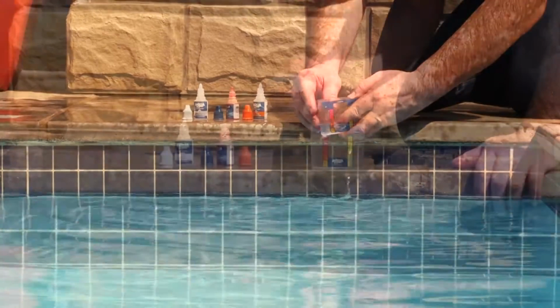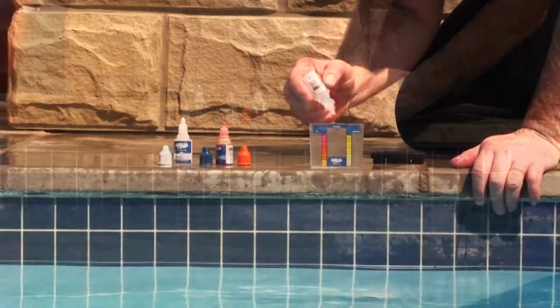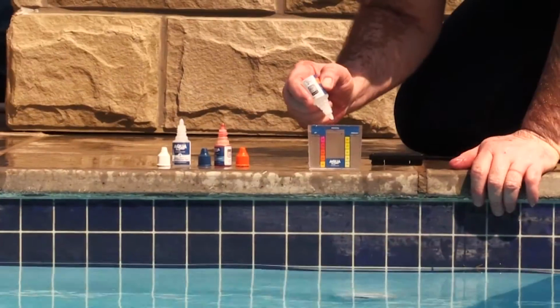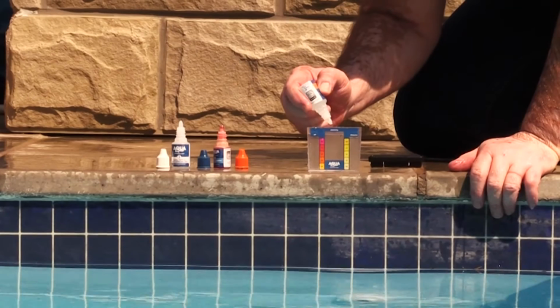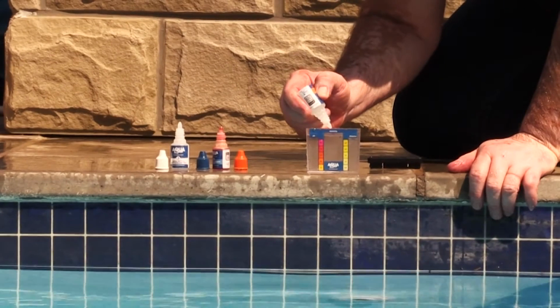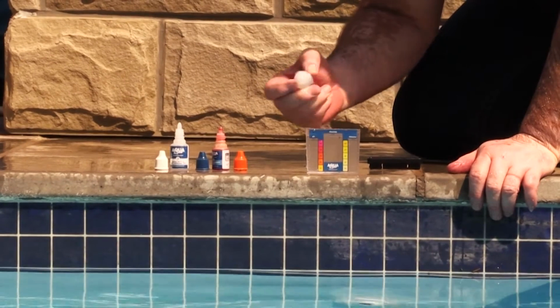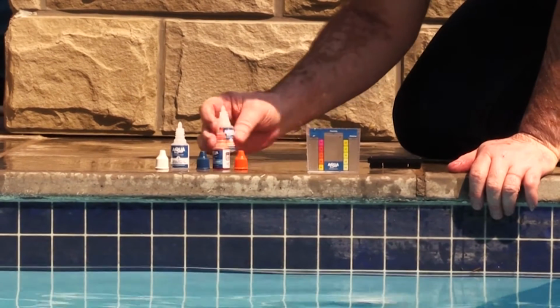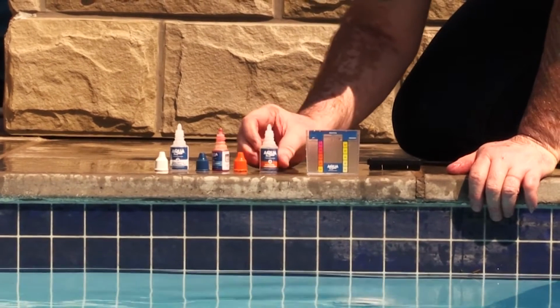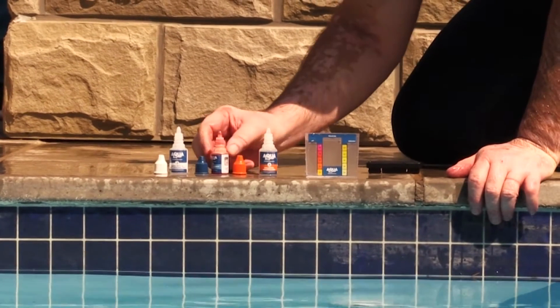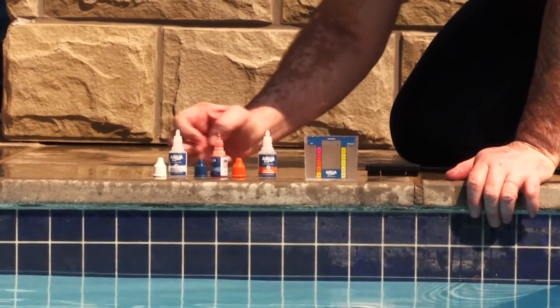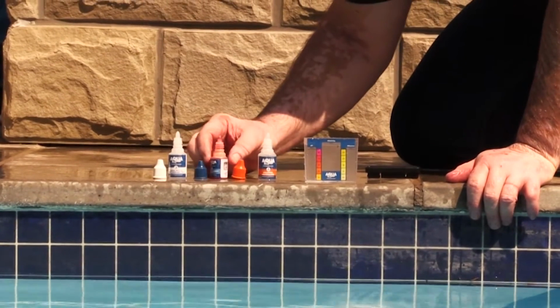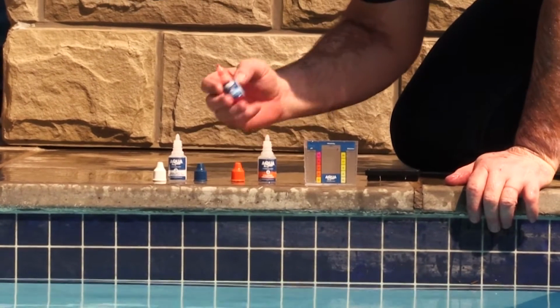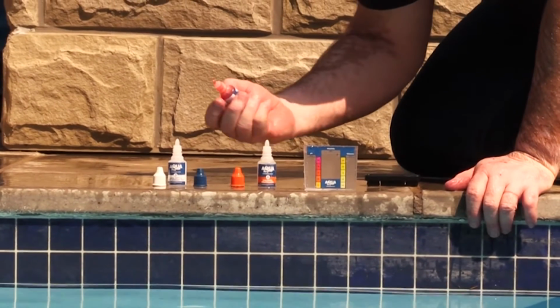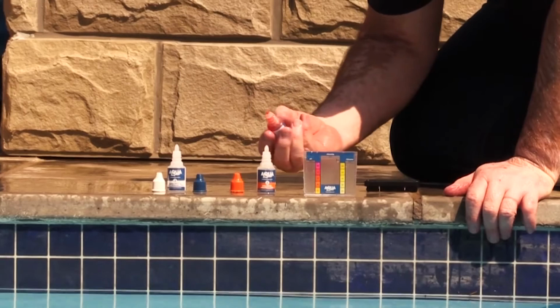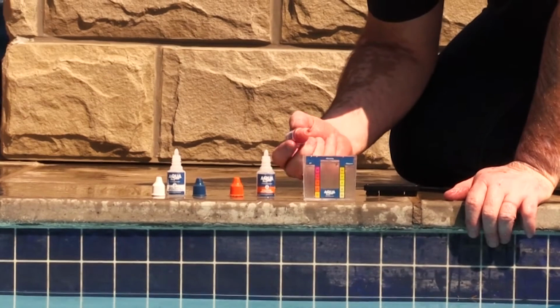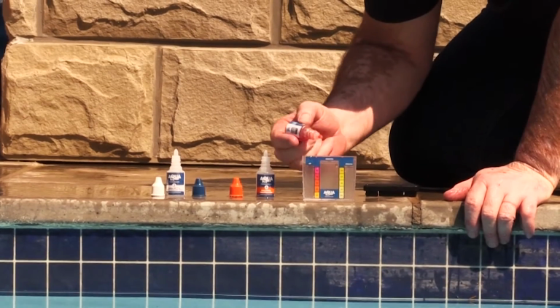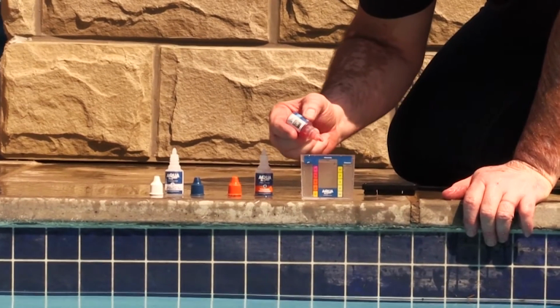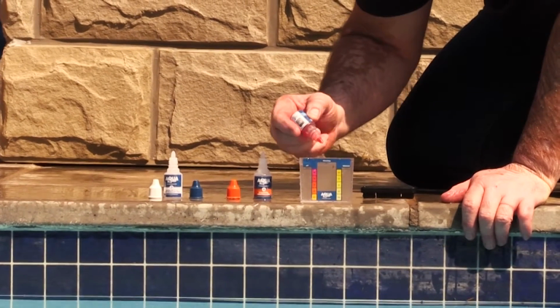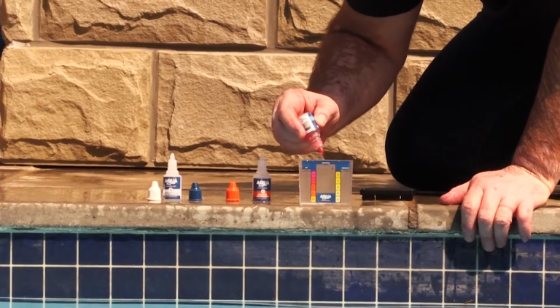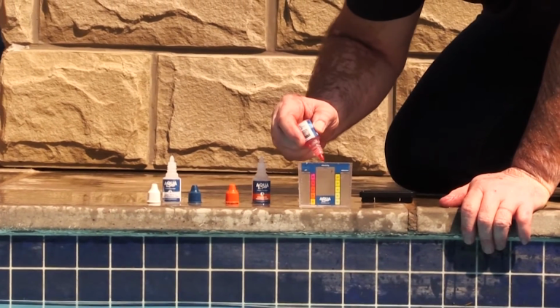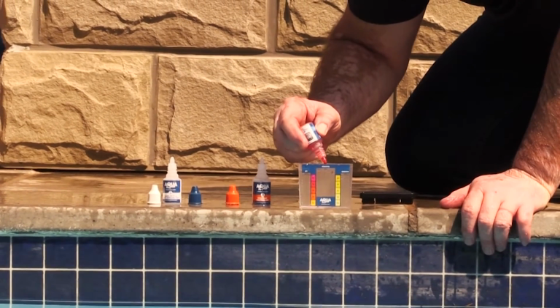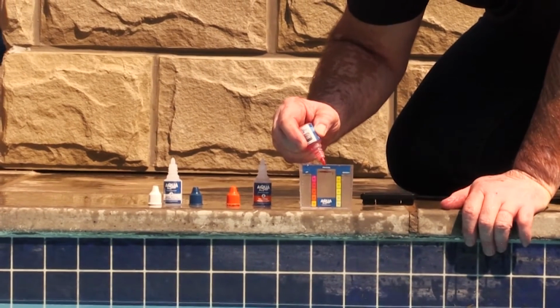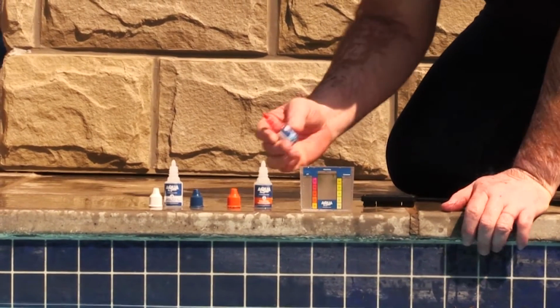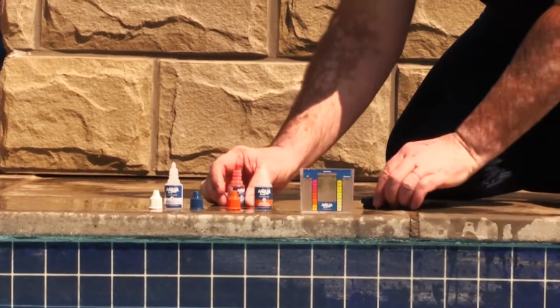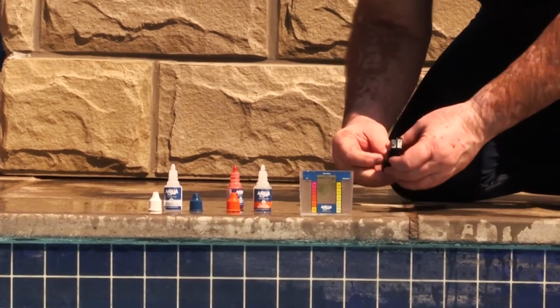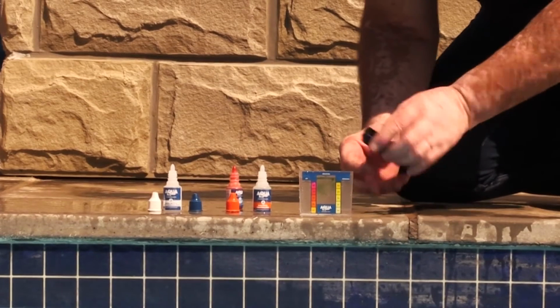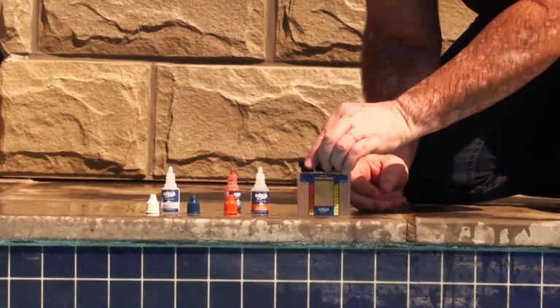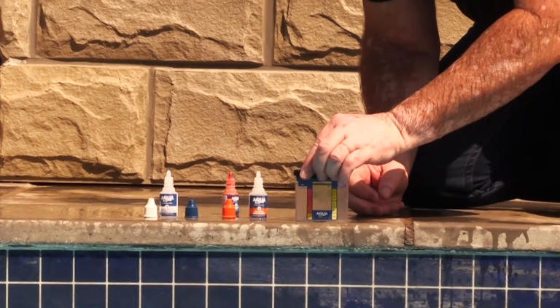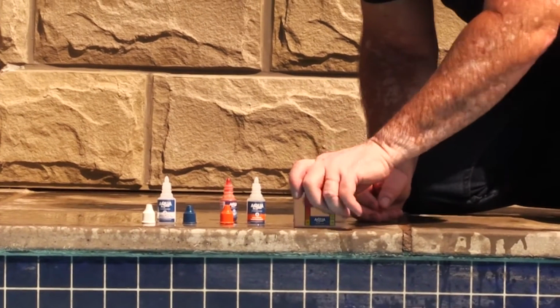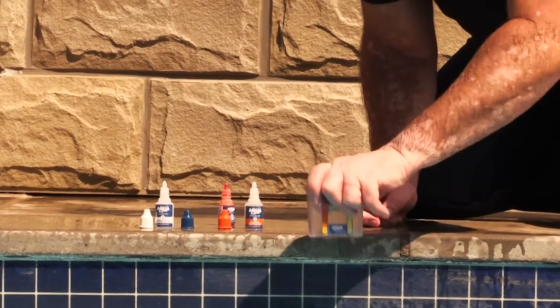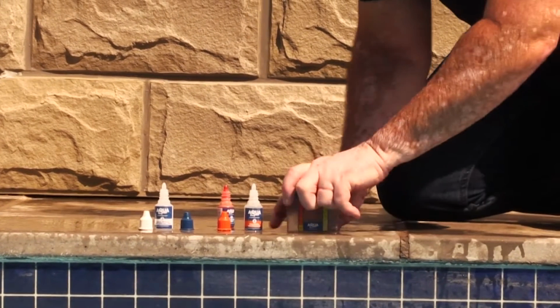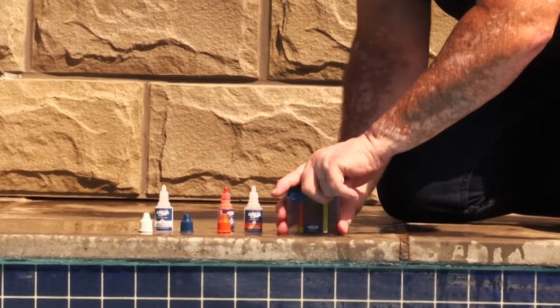Add 1 drop of solution 4, then add 1 drop of solution 5. Place the lid on the vial and shake gently to mix in the solution.